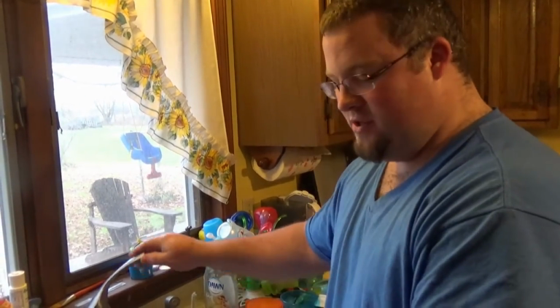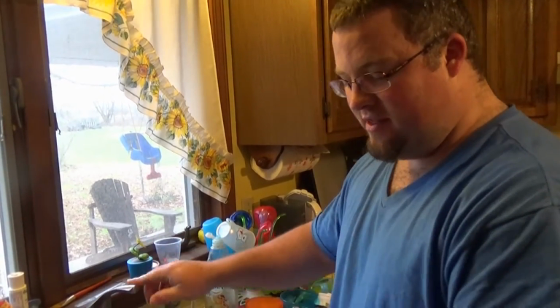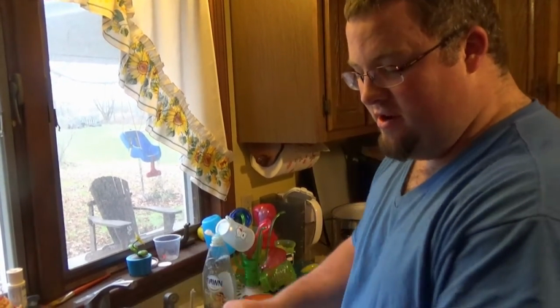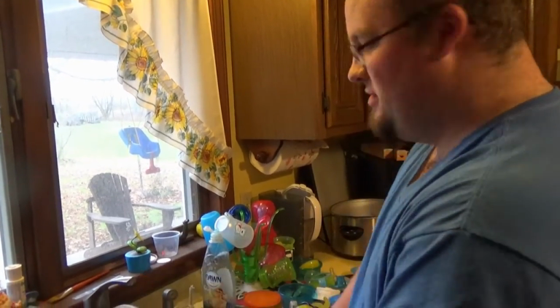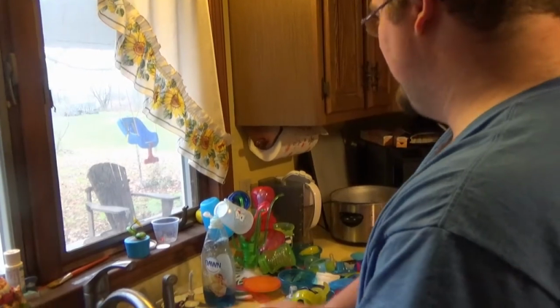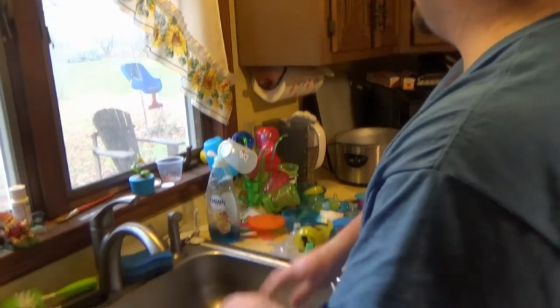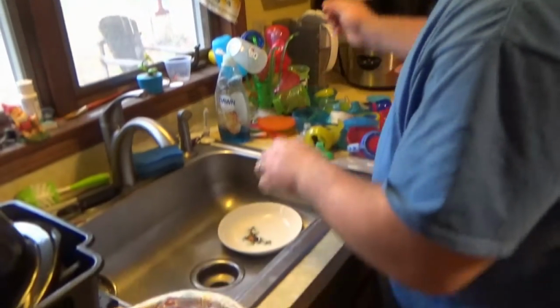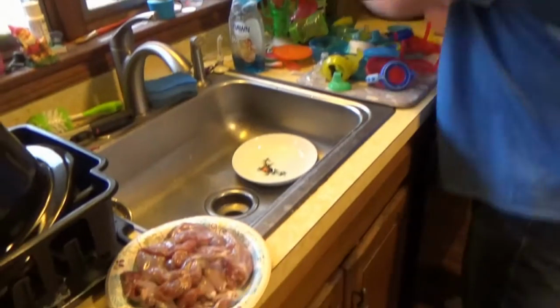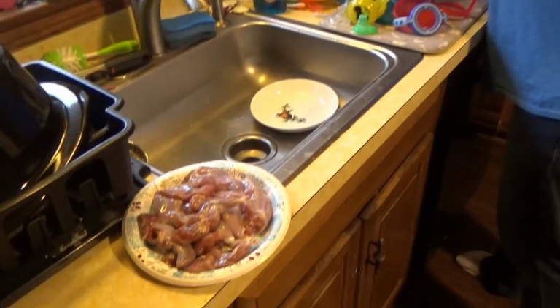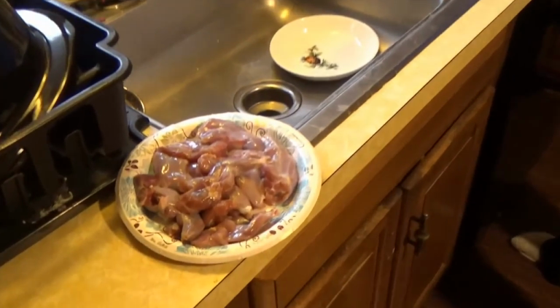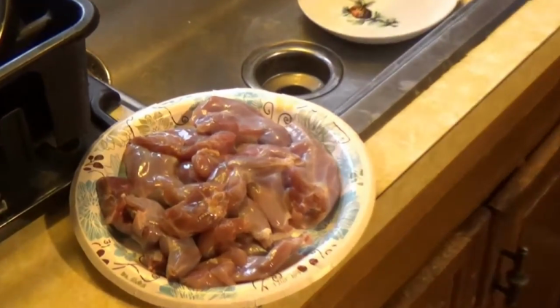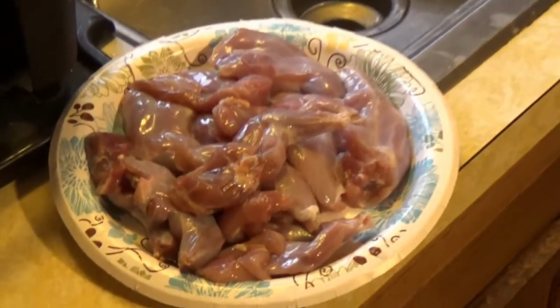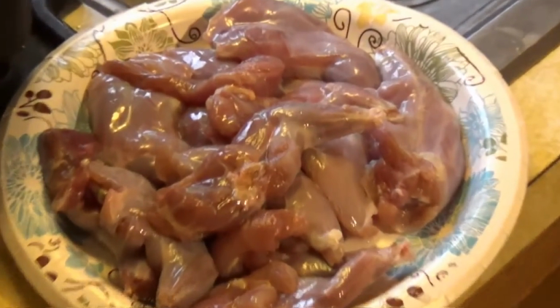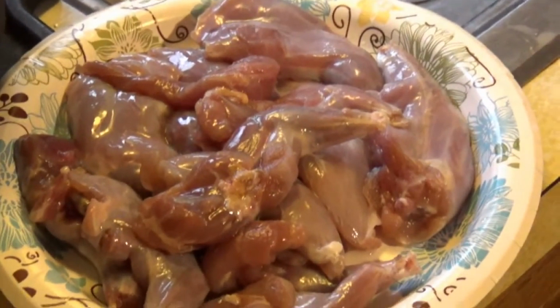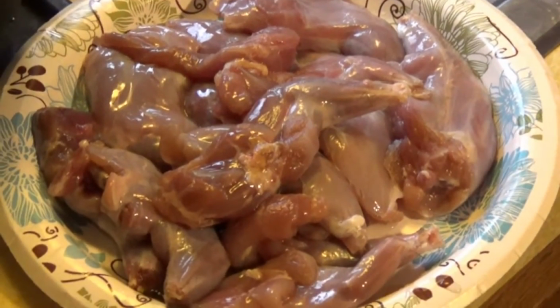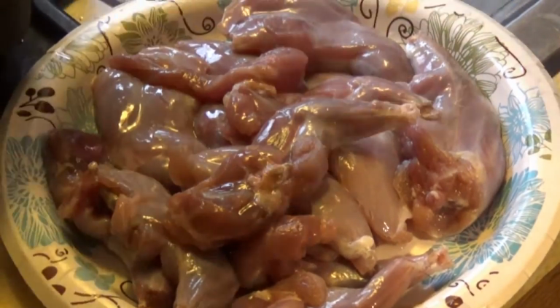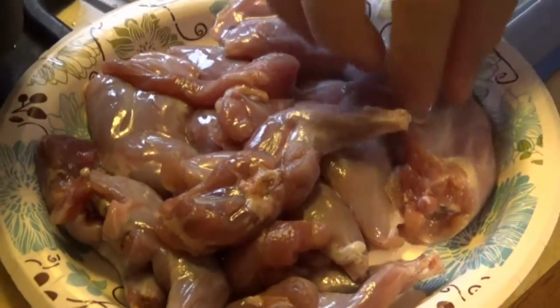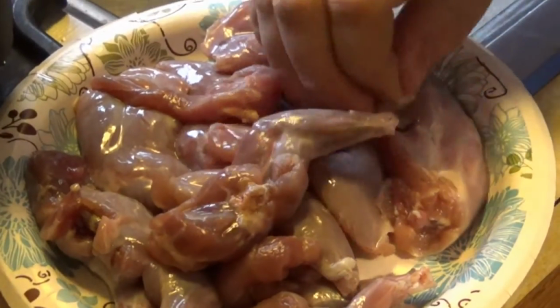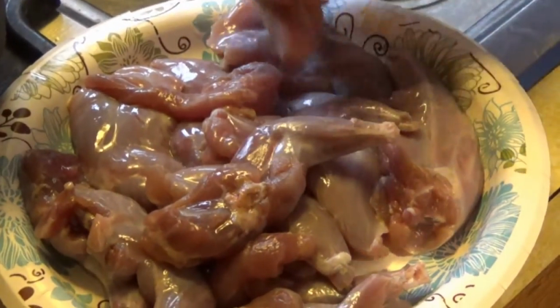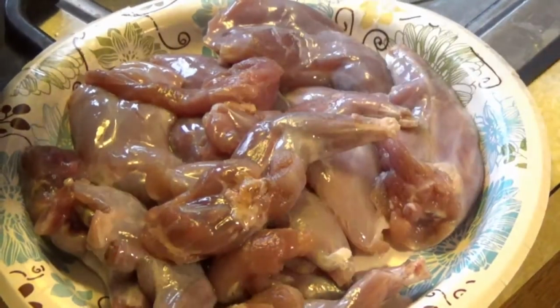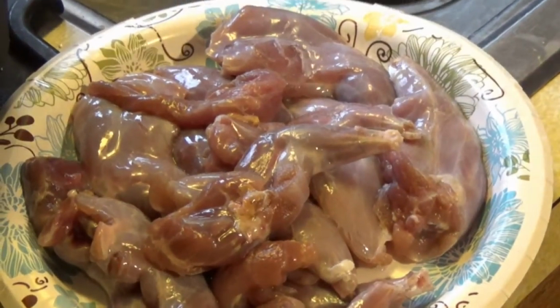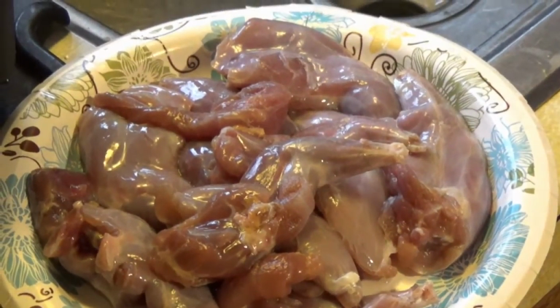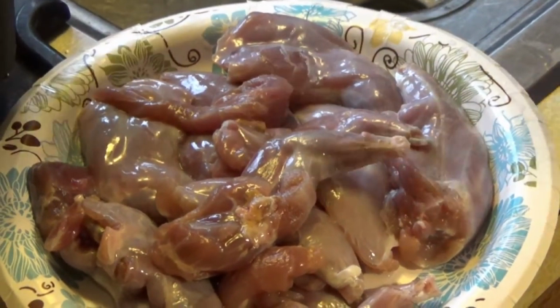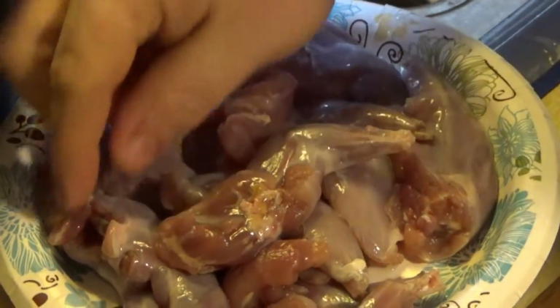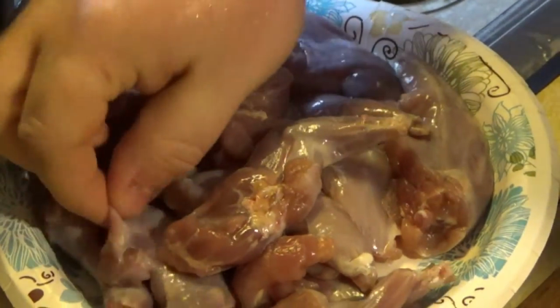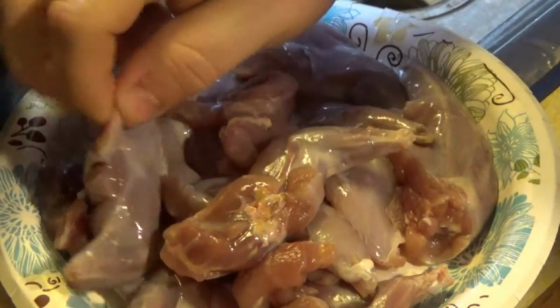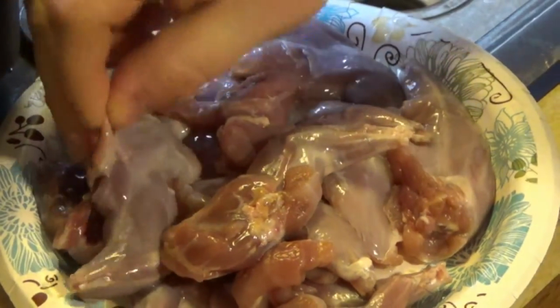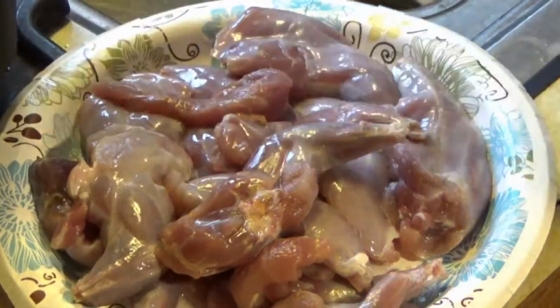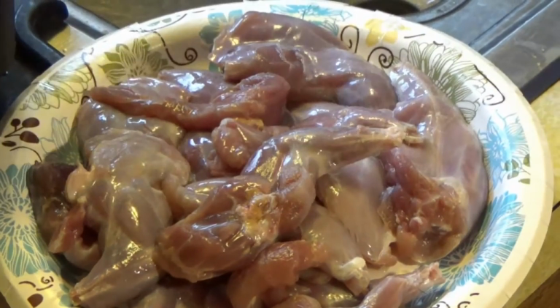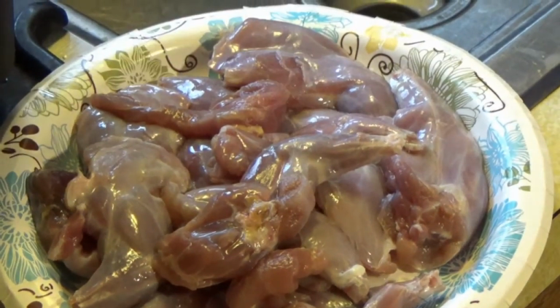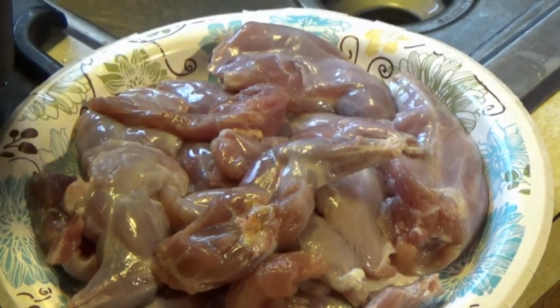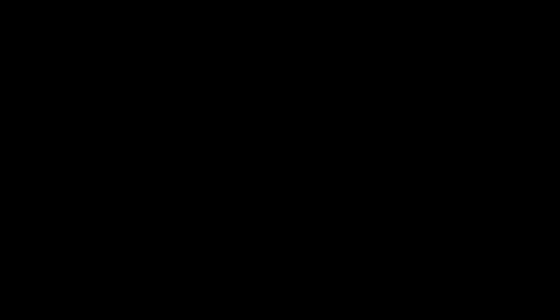I've got the meat here — three or four squirrels that I got earlier this year. I just gave them a good rinse to make sure I got all the hair off. I'm going to sprinkle them with some salt and pepper, and then I'm going to cook them in the pressure cooker.